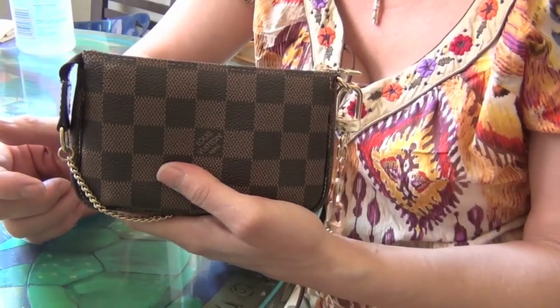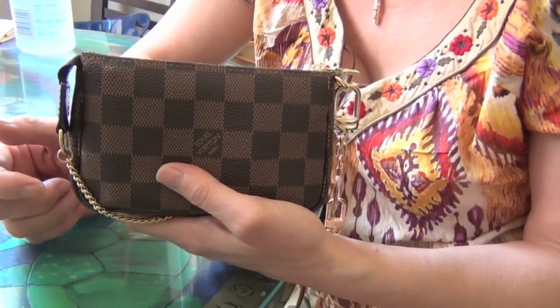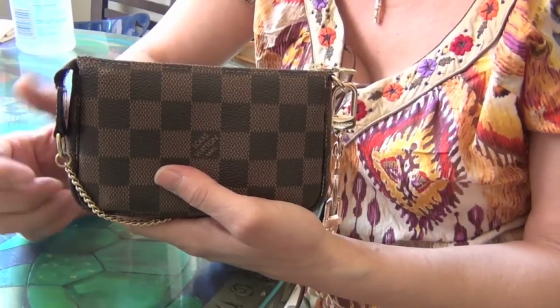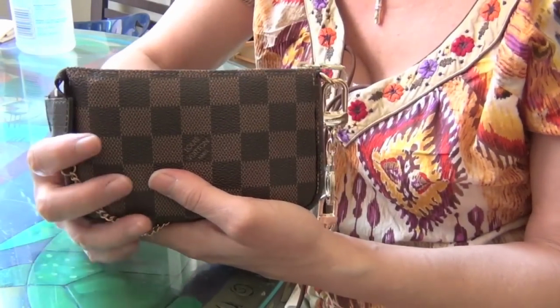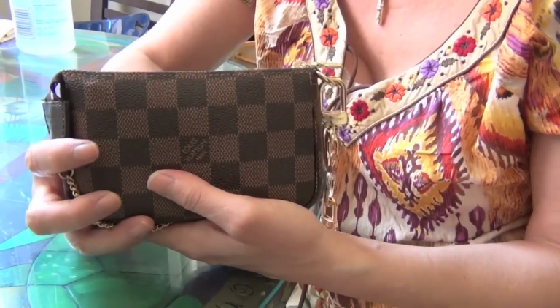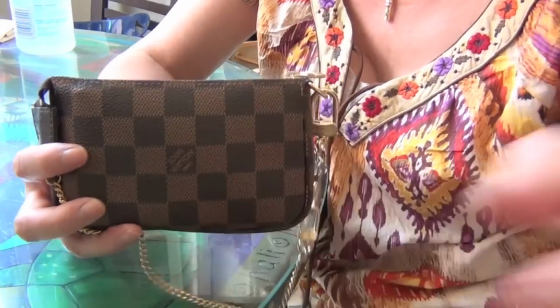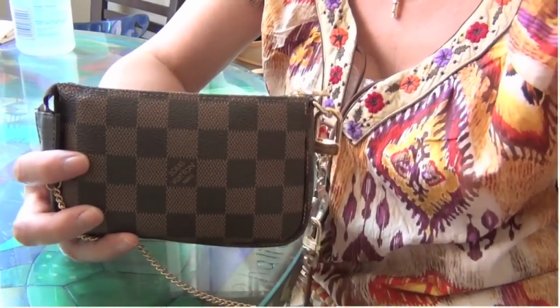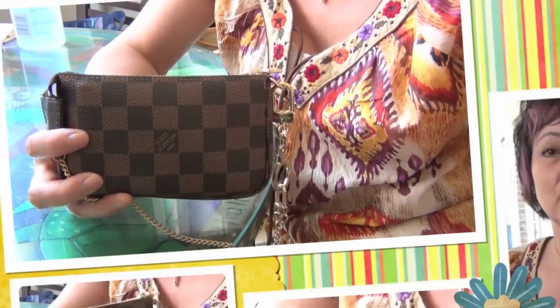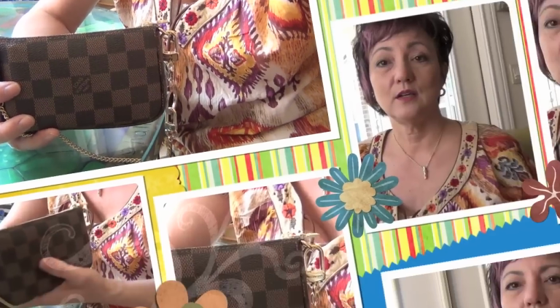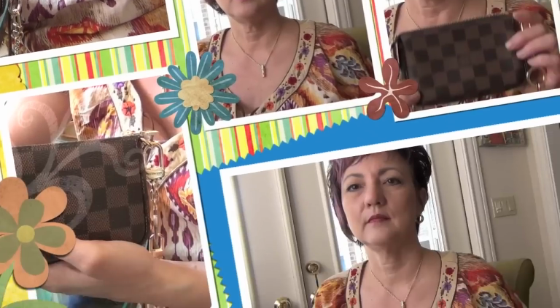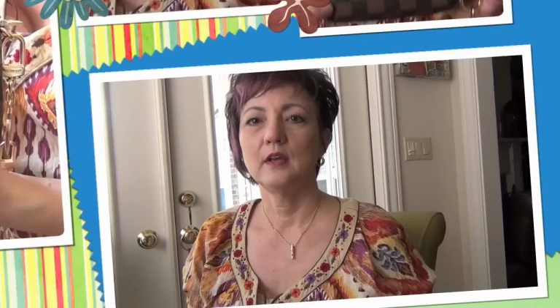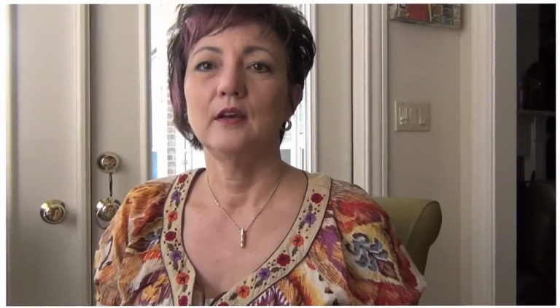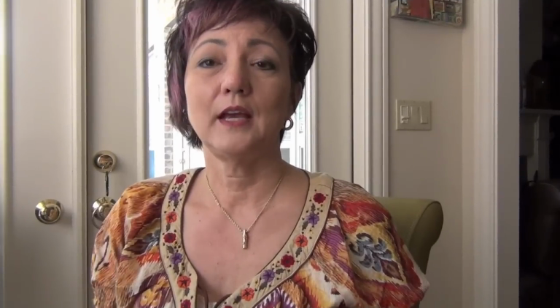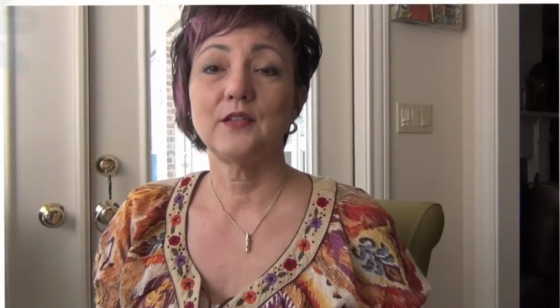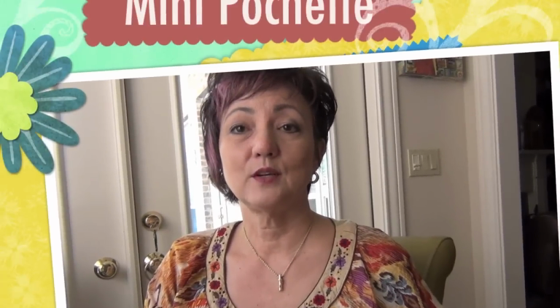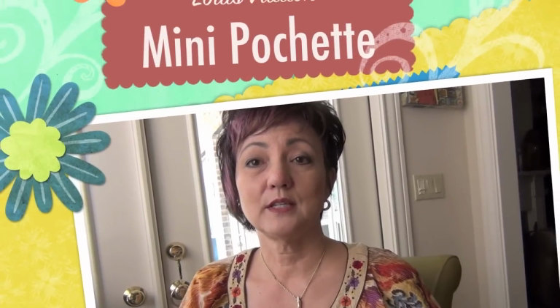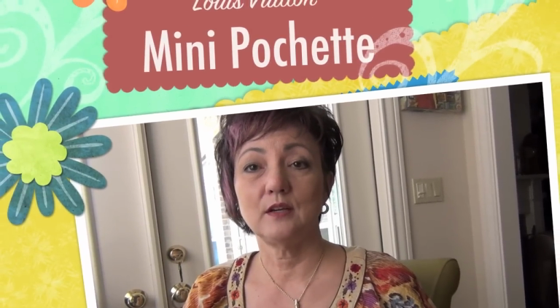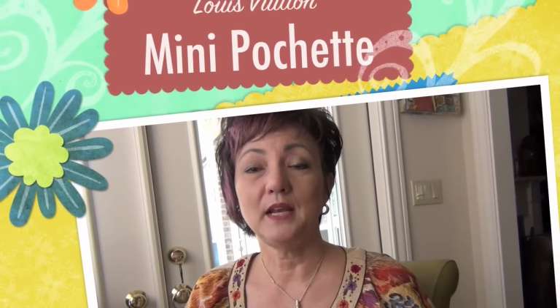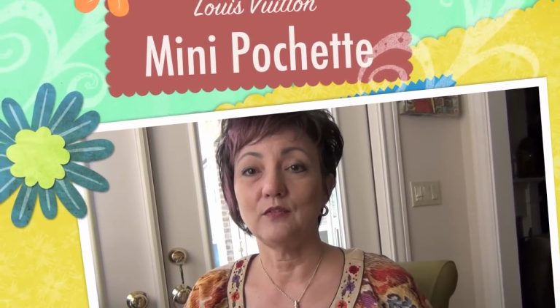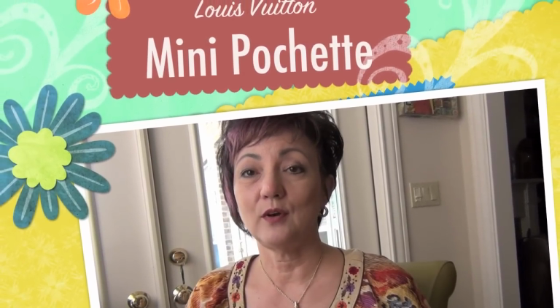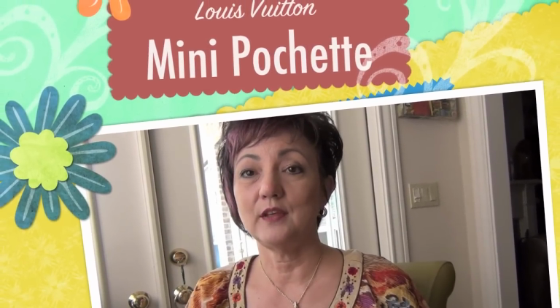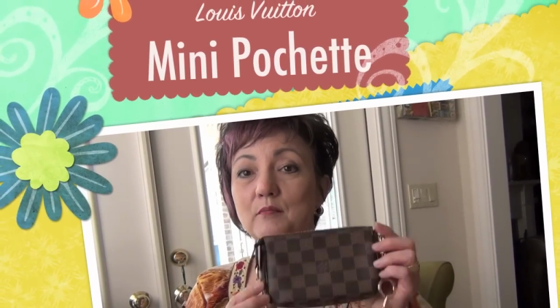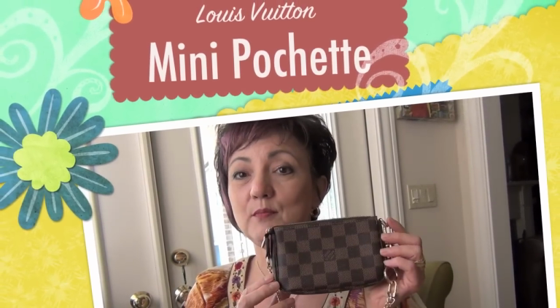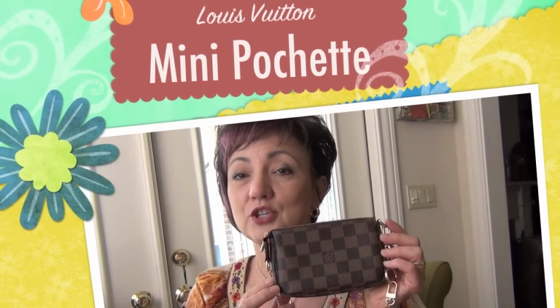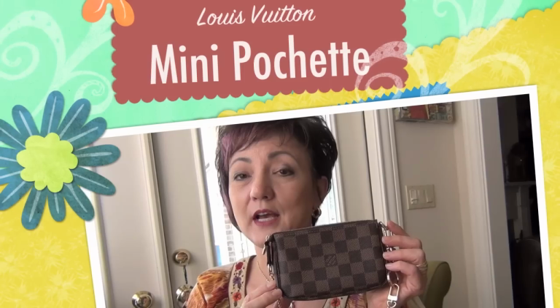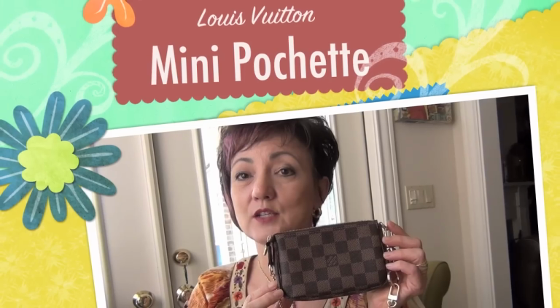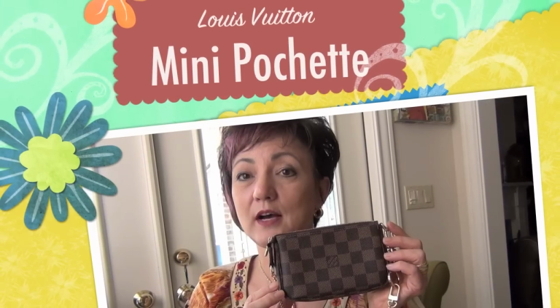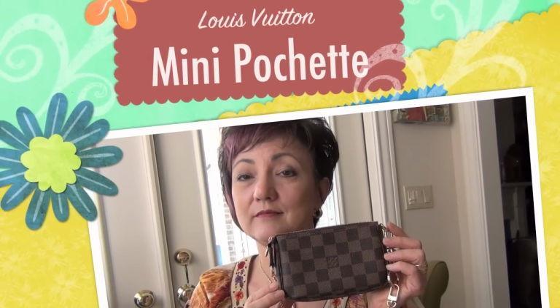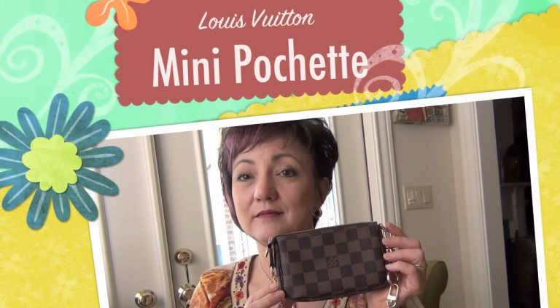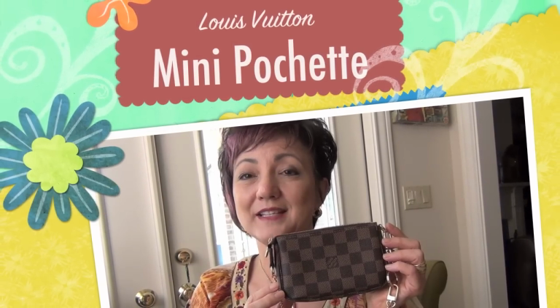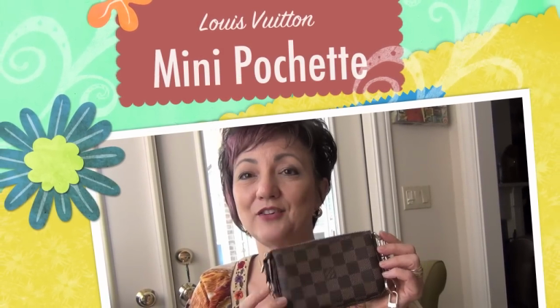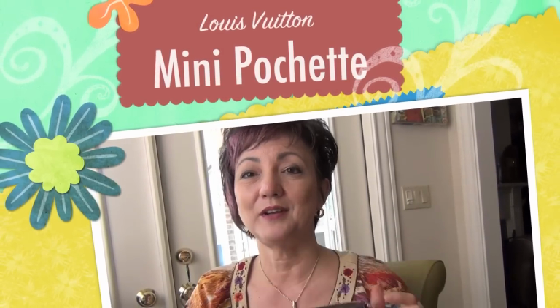Hope that was helpful. So that was a requested mini review of the mini pochette accessoire. Thanks, have a great week.